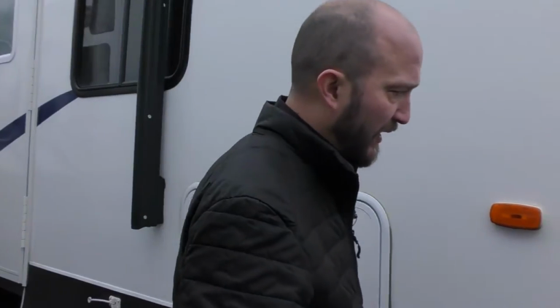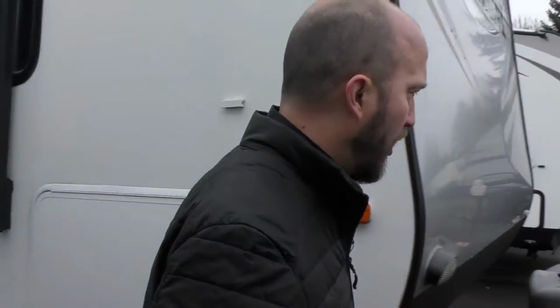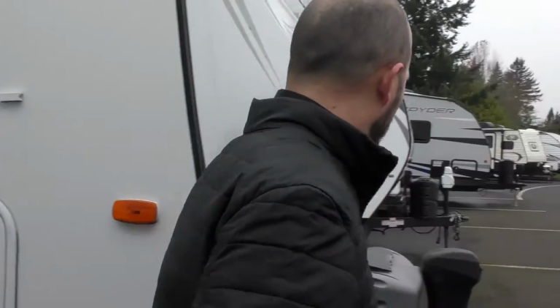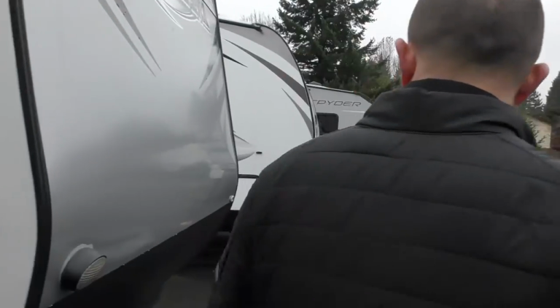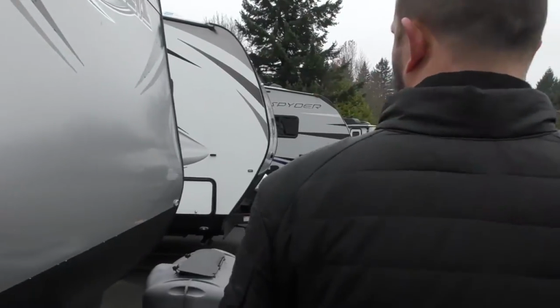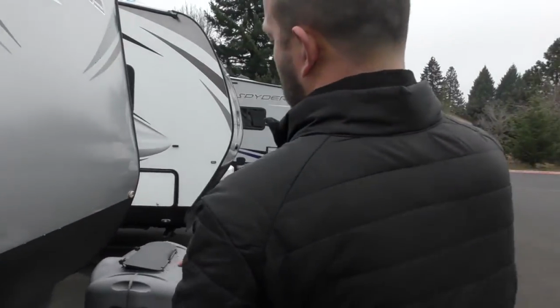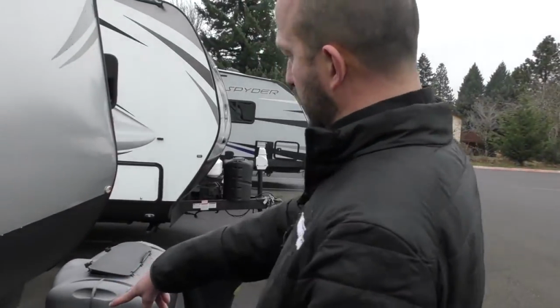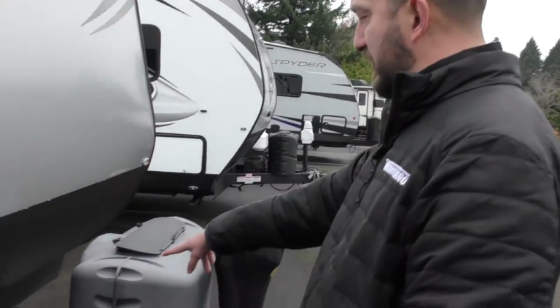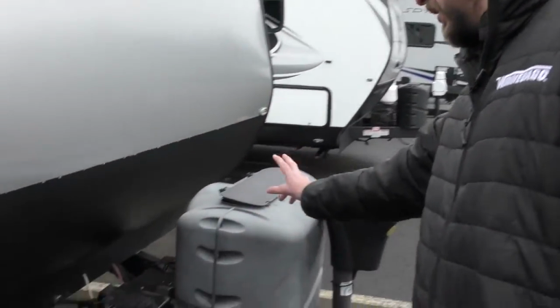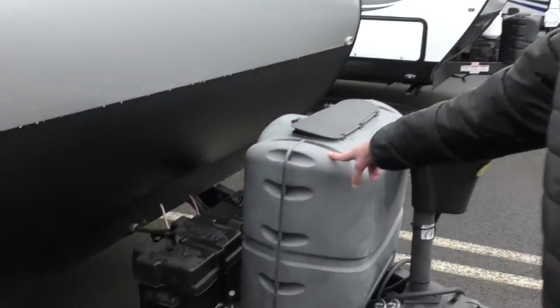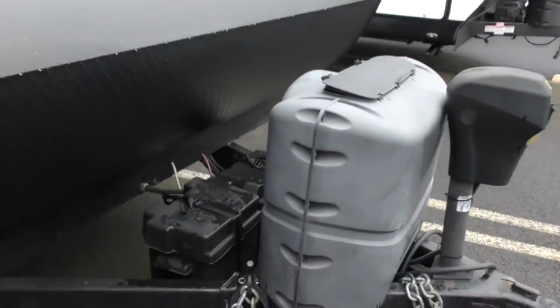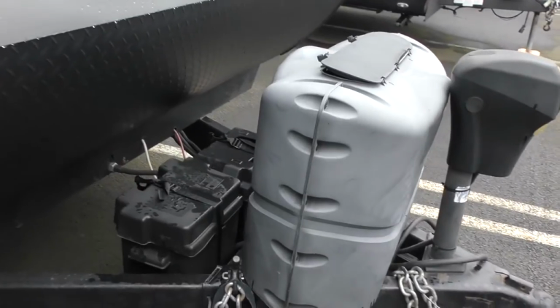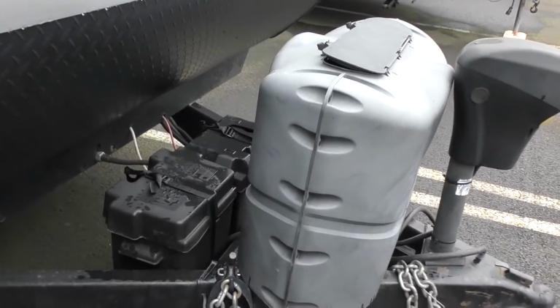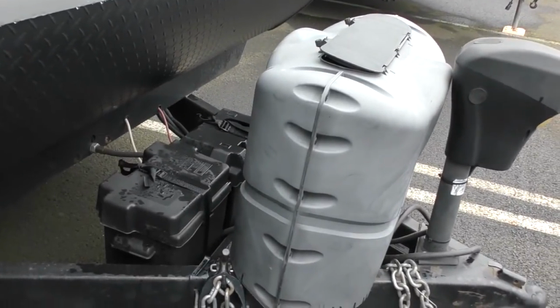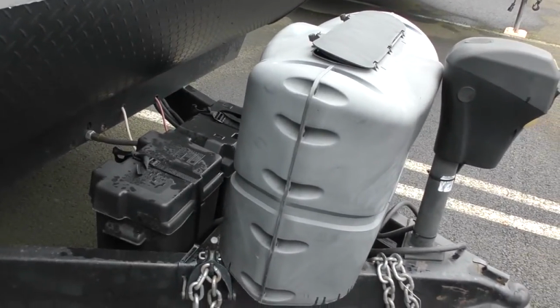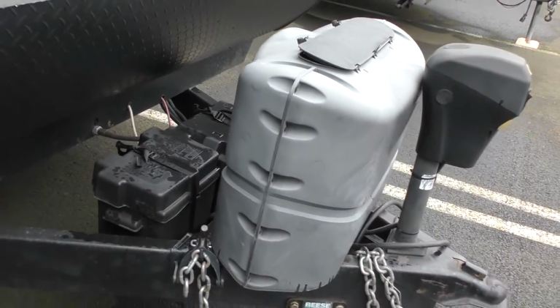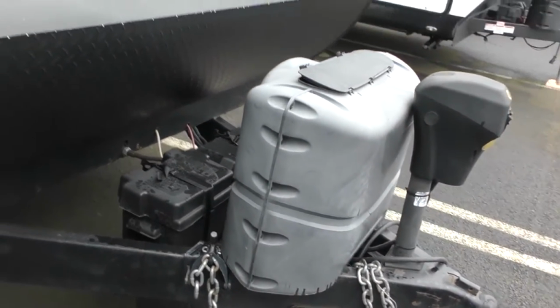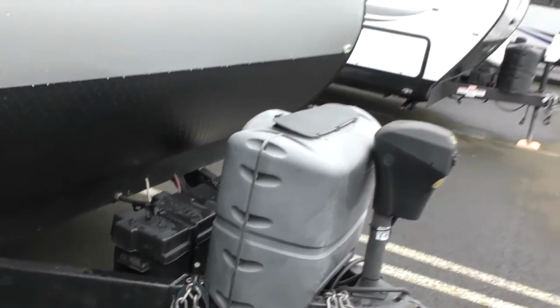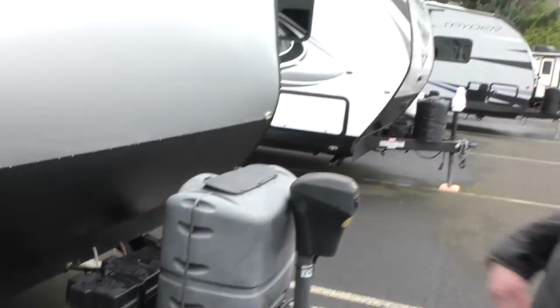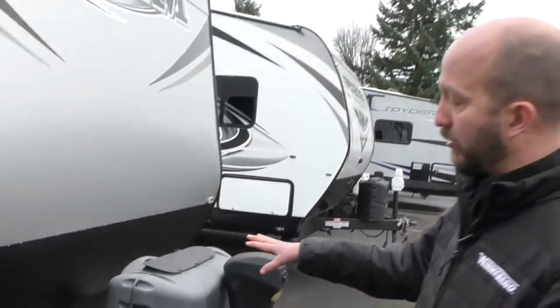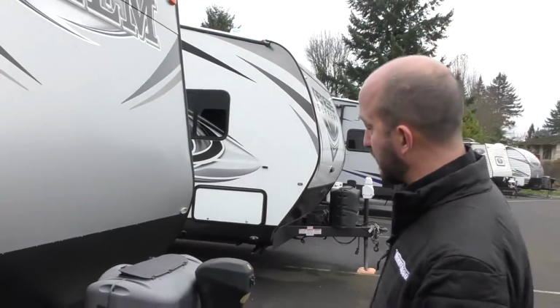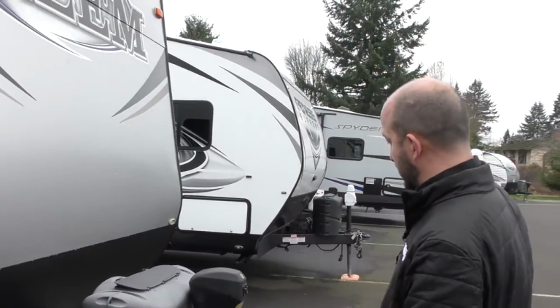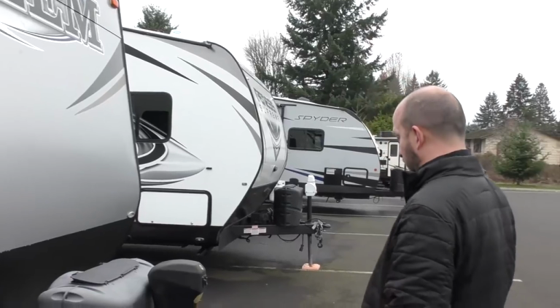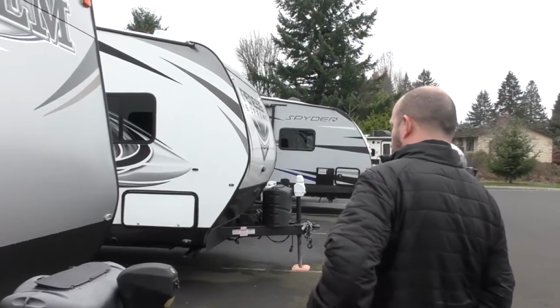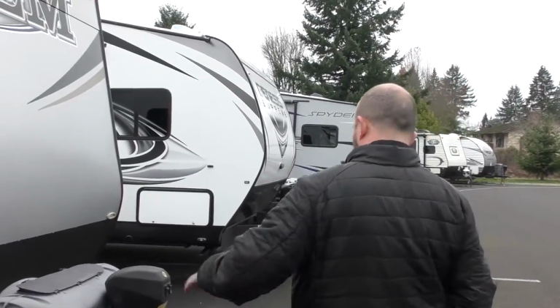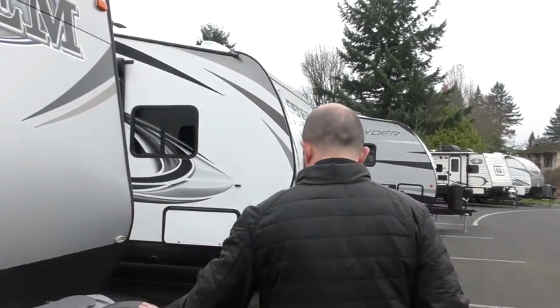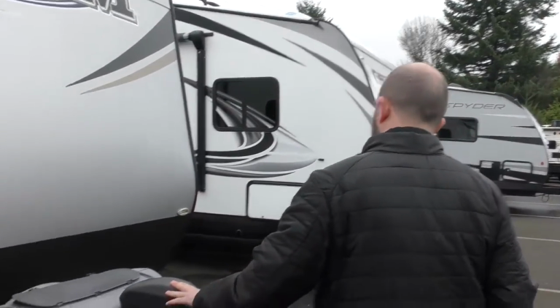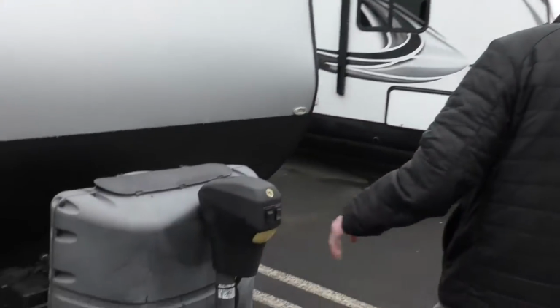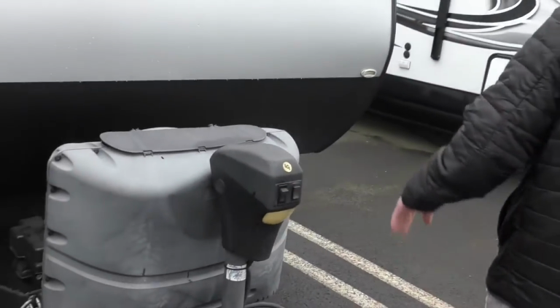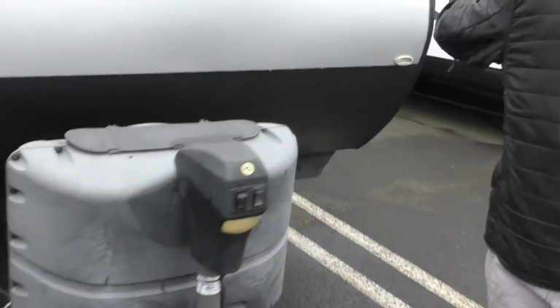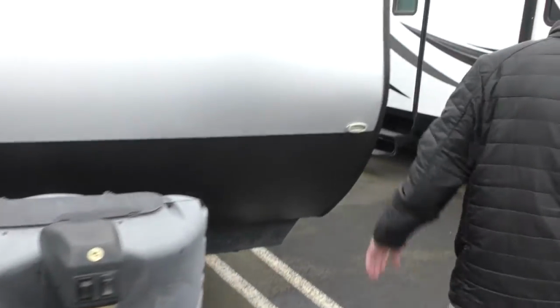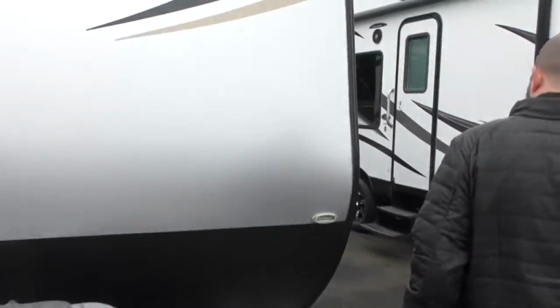As we walk this way, you'll see this one is equipped with two batteries and two propane tanks. We do fill up your propane tanks complementary and load test the batteries as well. Power tongue jack right here, and docking lights are all right there.